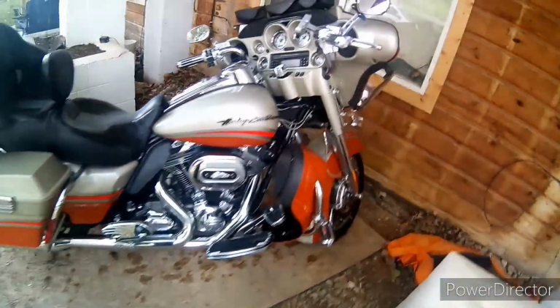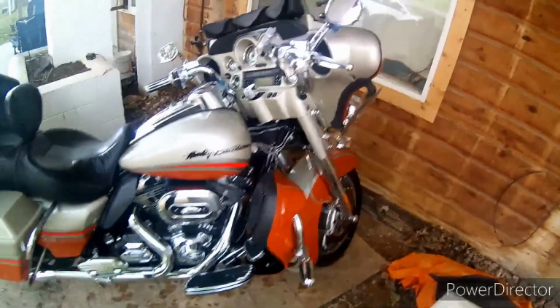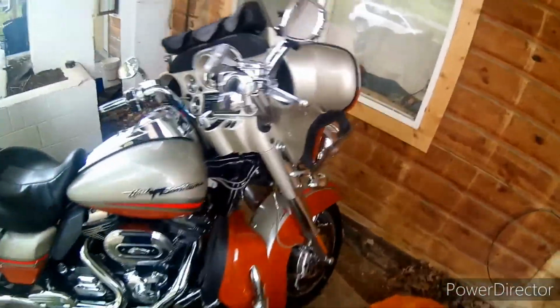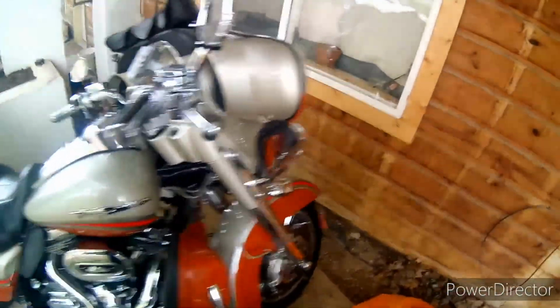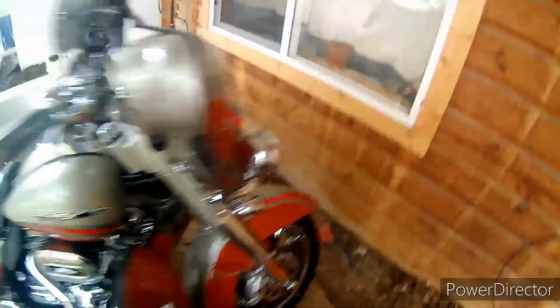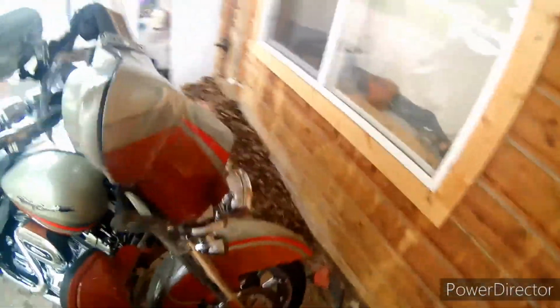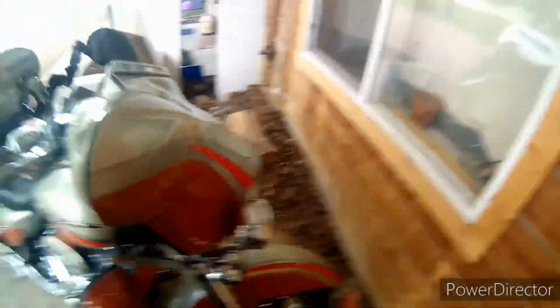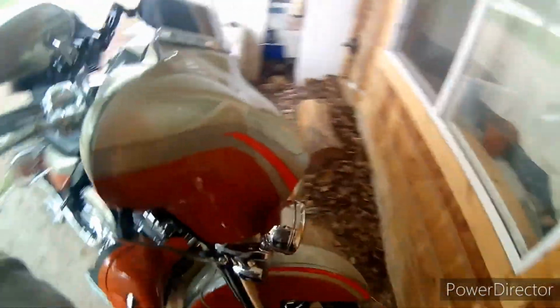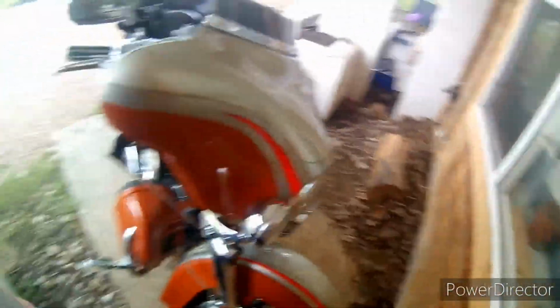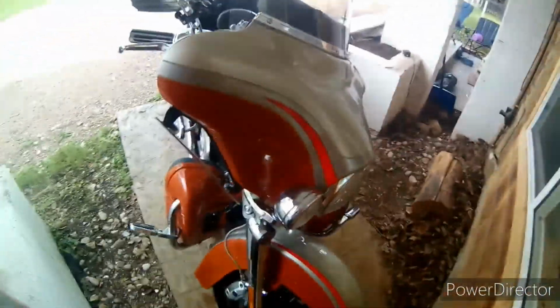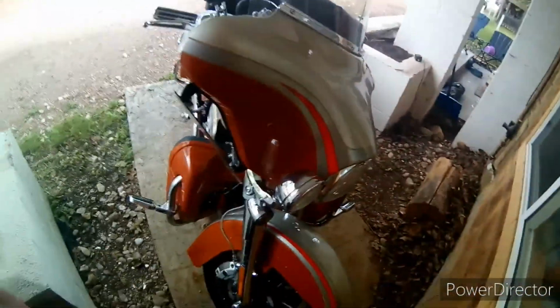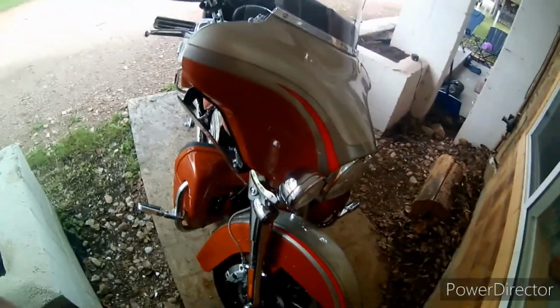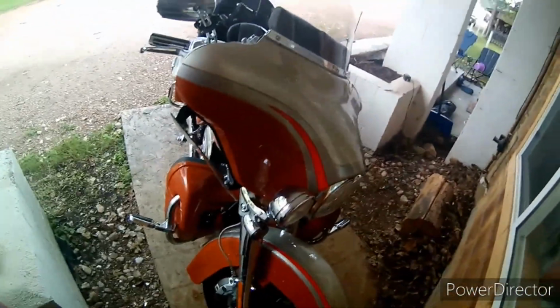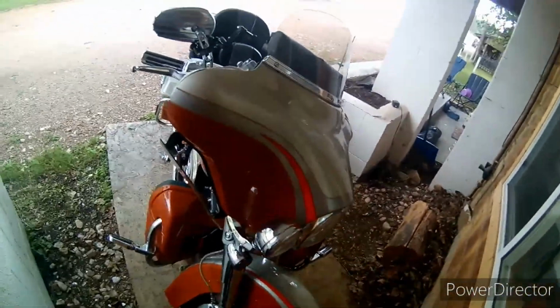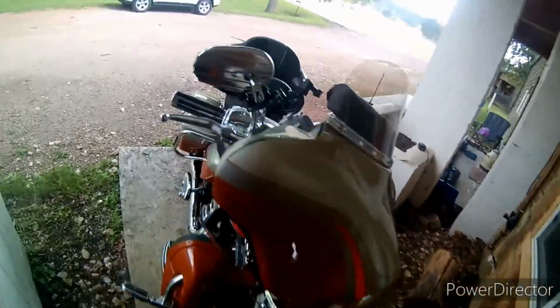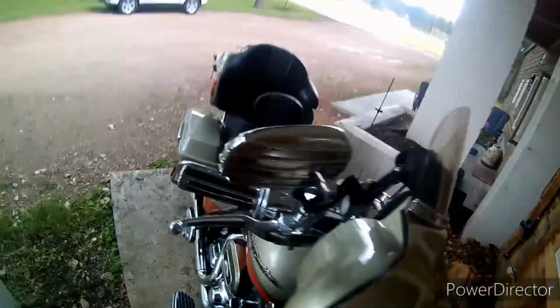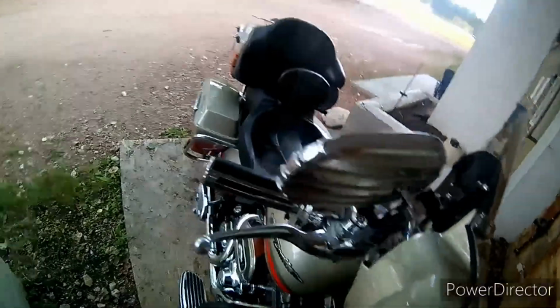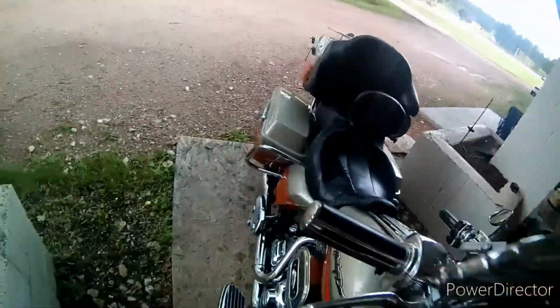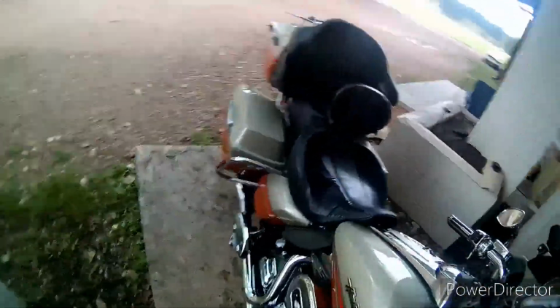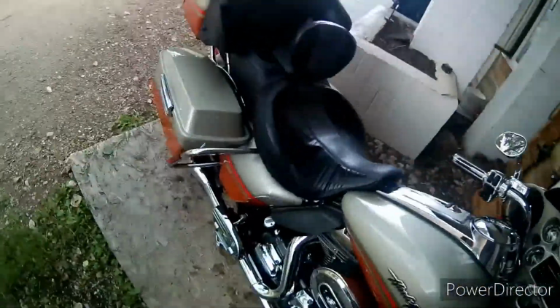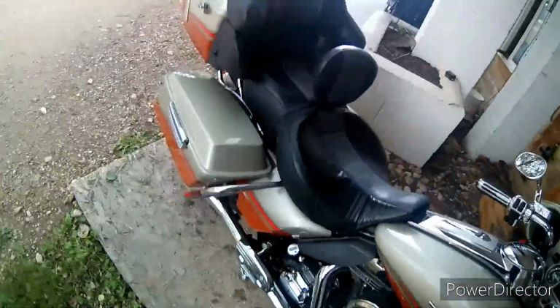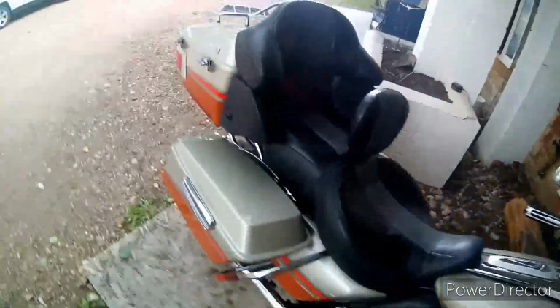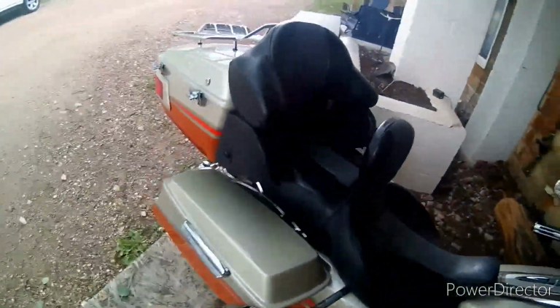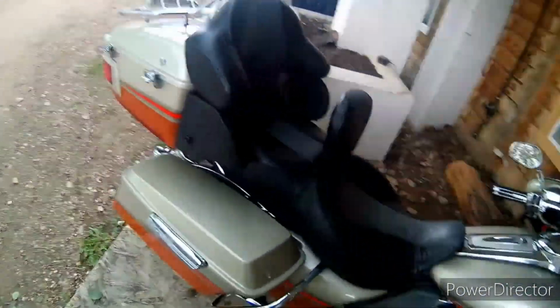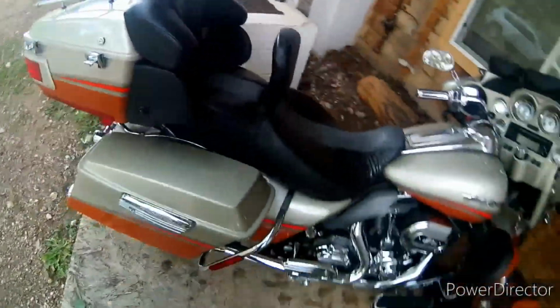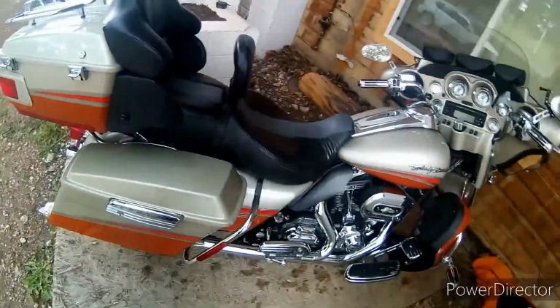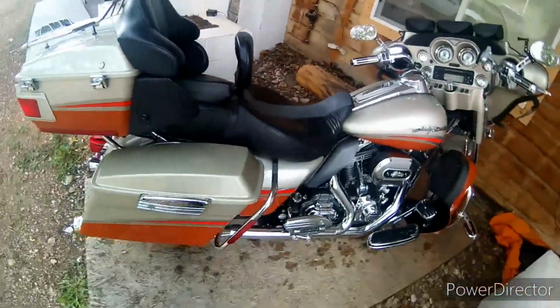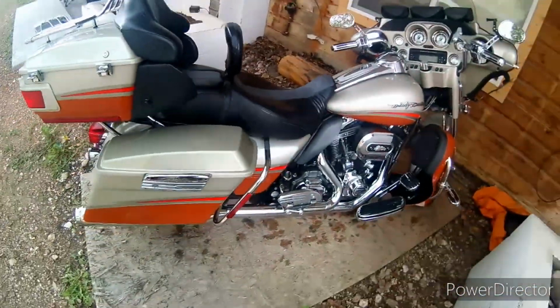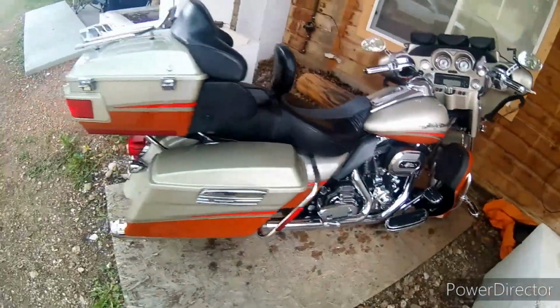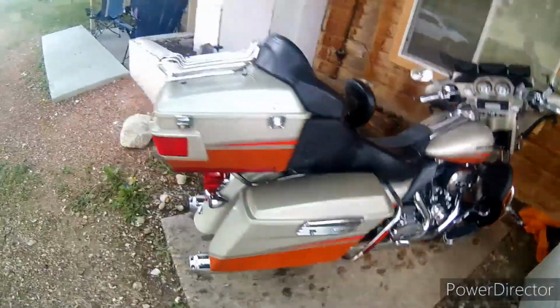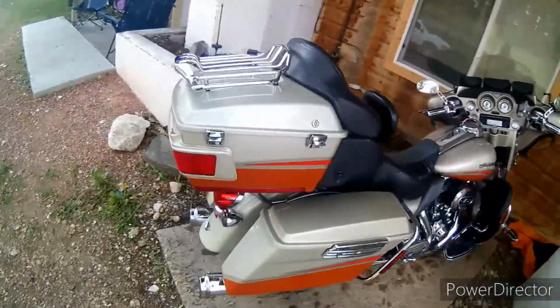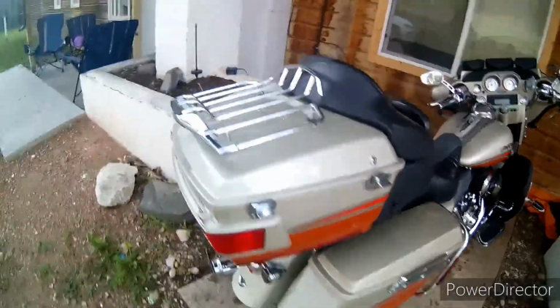I was just kind of requested to do a walkaround and thought I'd do it. It's getting ready to rain, so I'm just doing it as quick as possible here and get her covered up as I got done washing her.